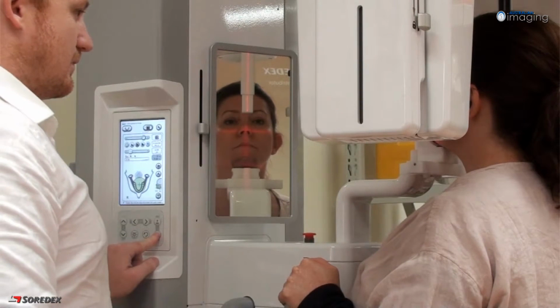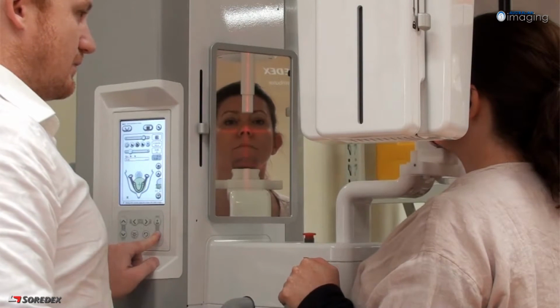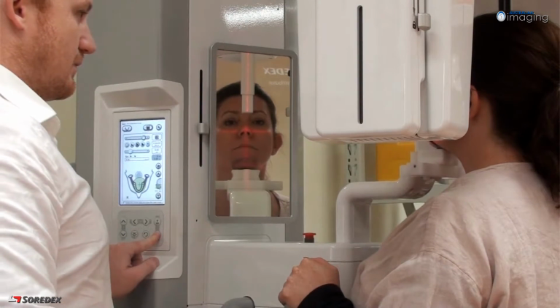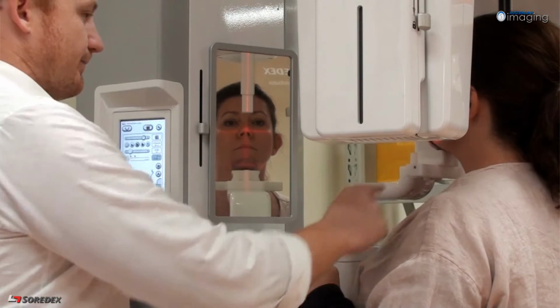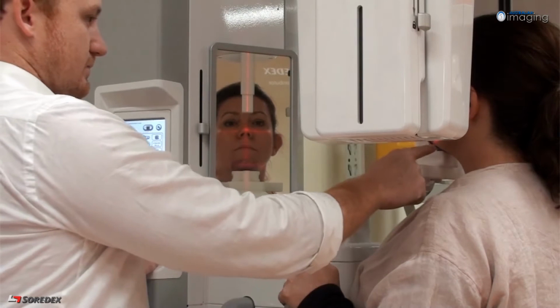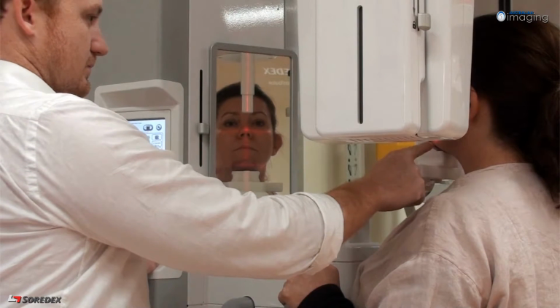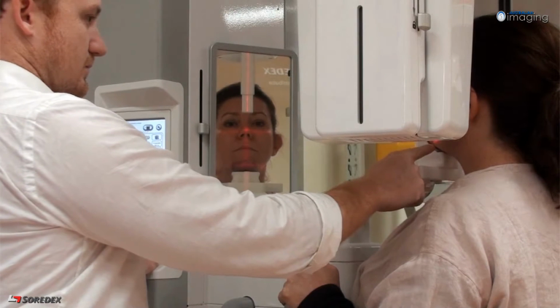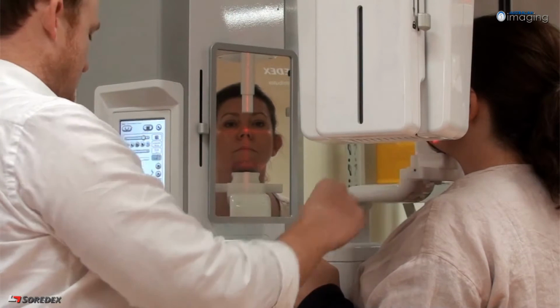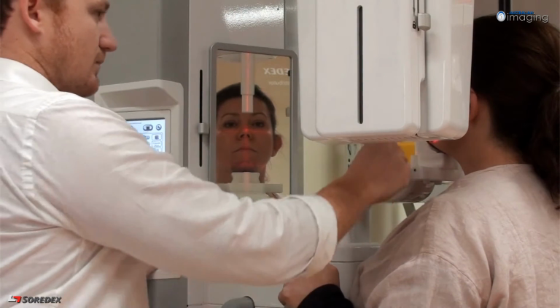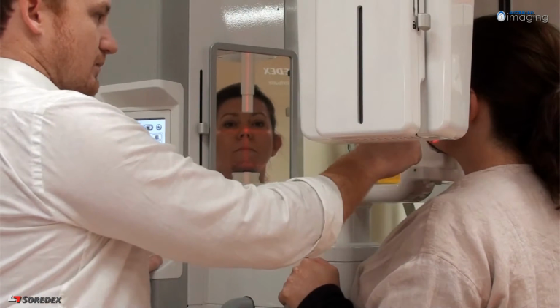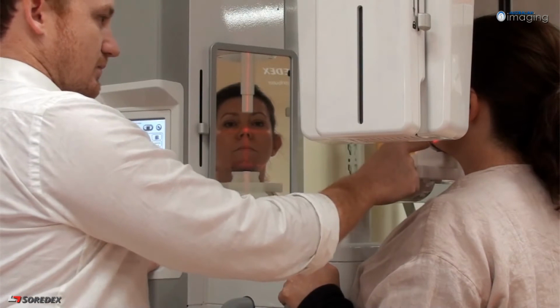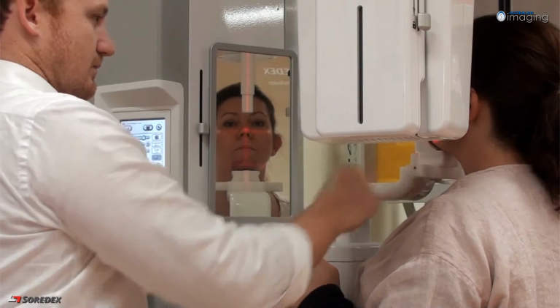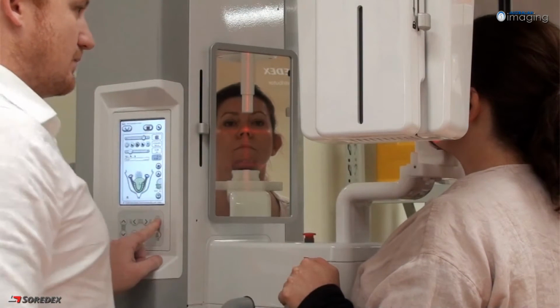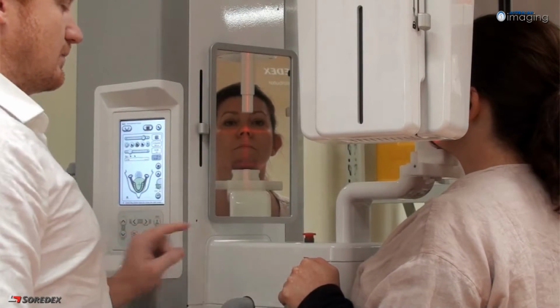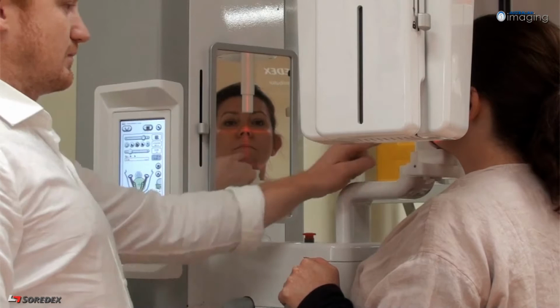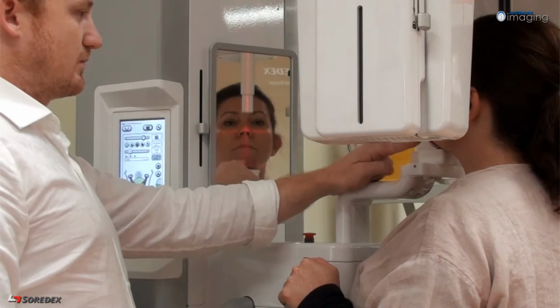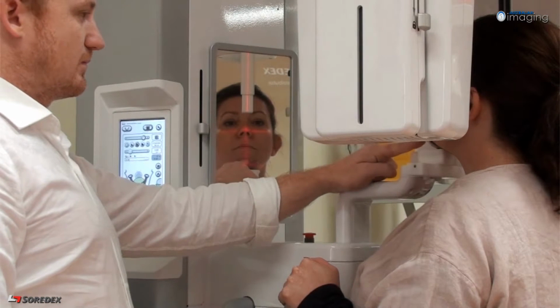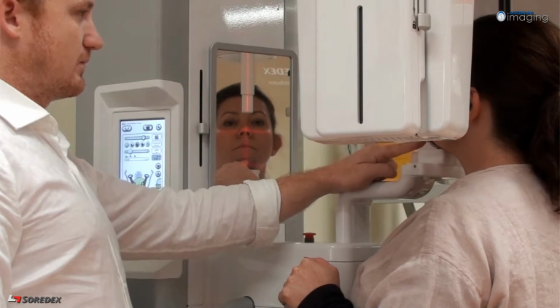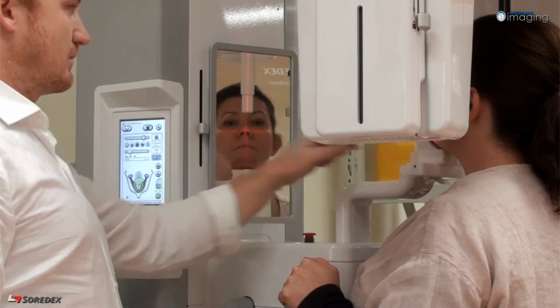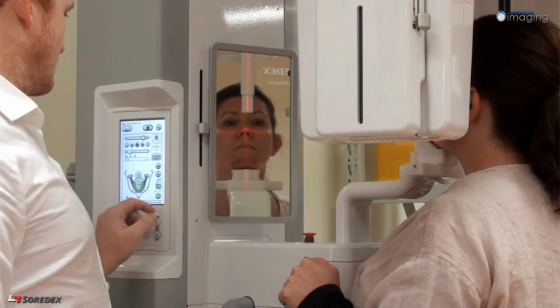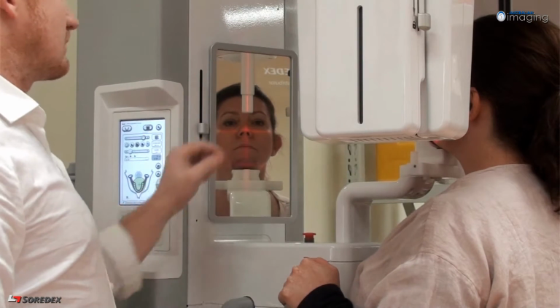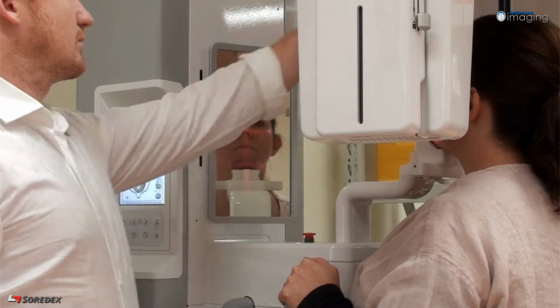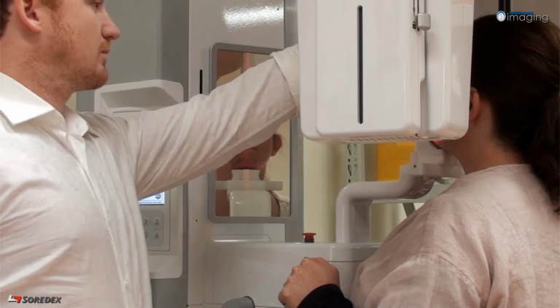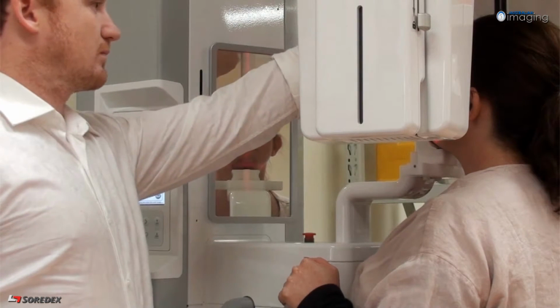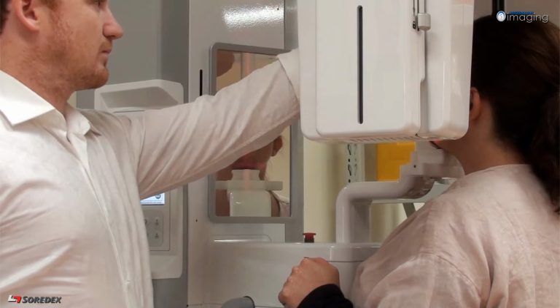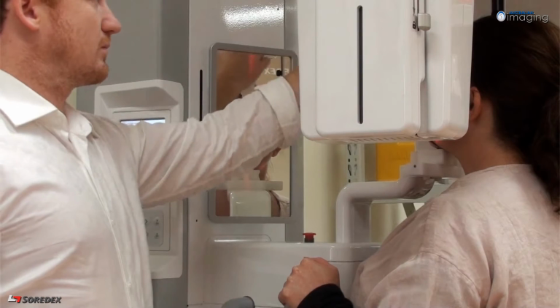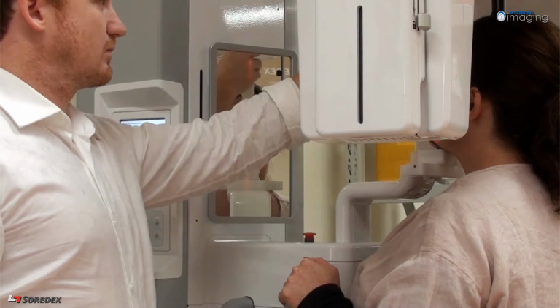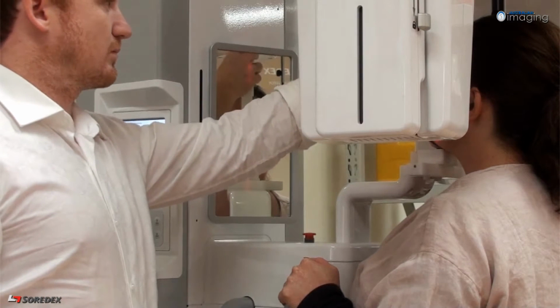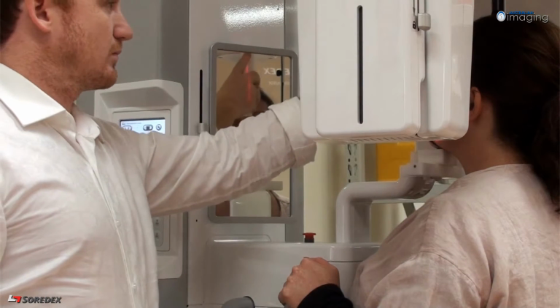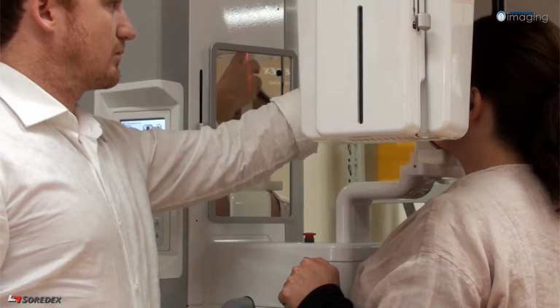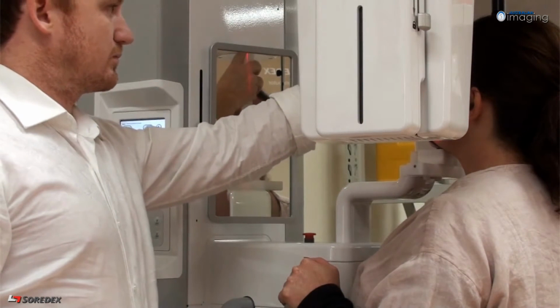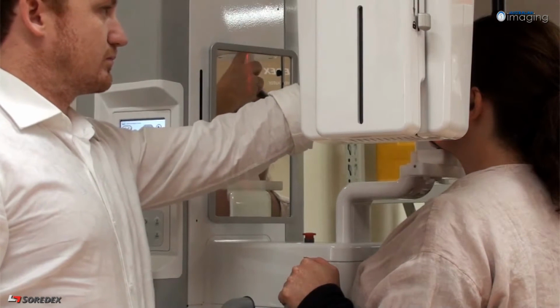Next, check the centrality of the beam by ensuring the mid-sagittal light aligns with the mid-sagittal plane of the patient. Bring the headrest into position and close the temple supports. Once you are happy with your patient position, you are ready to take your scout image.